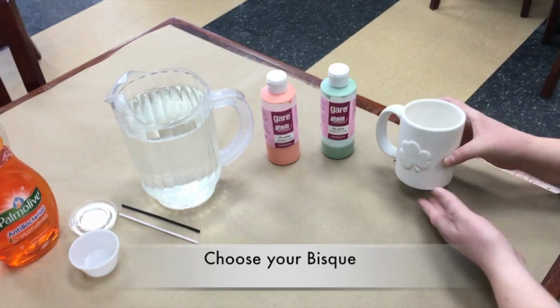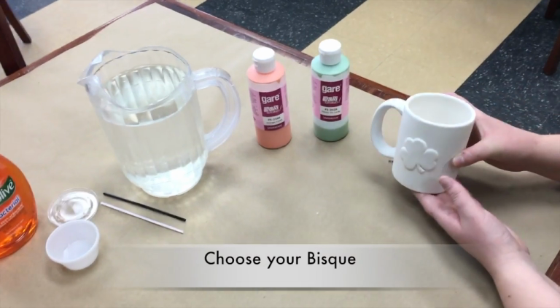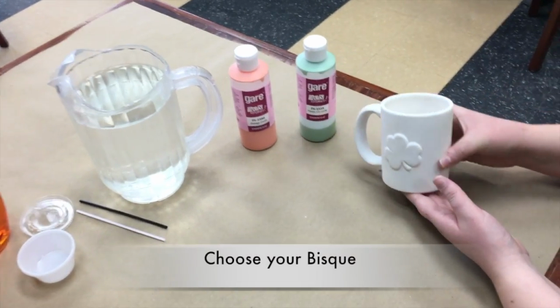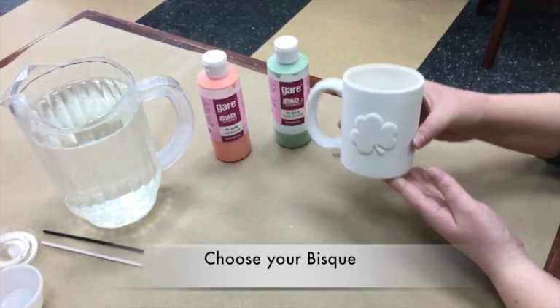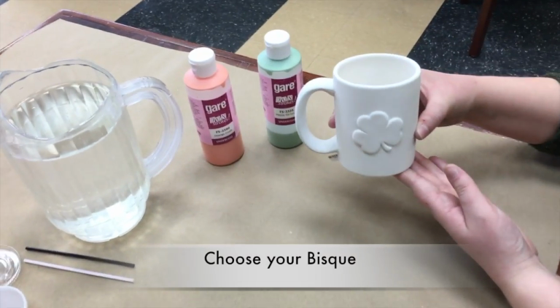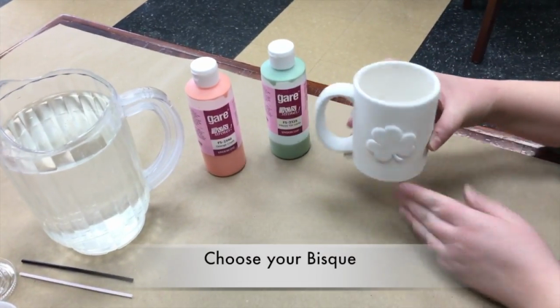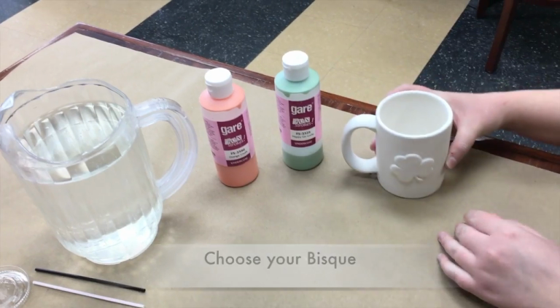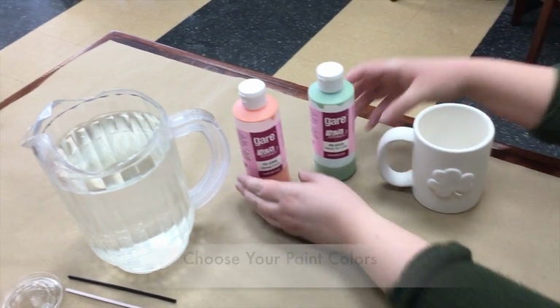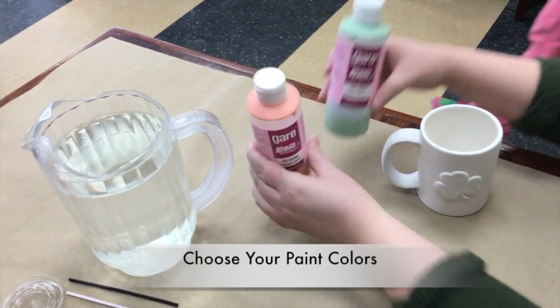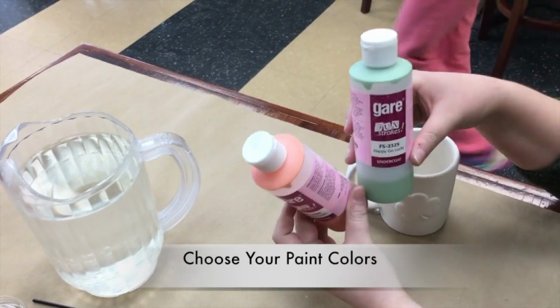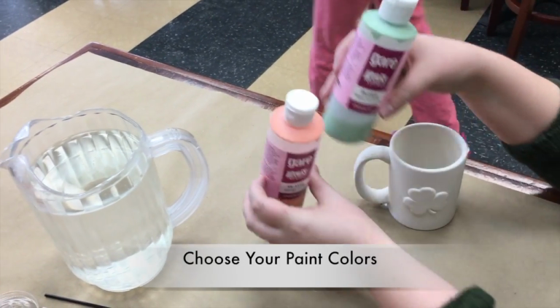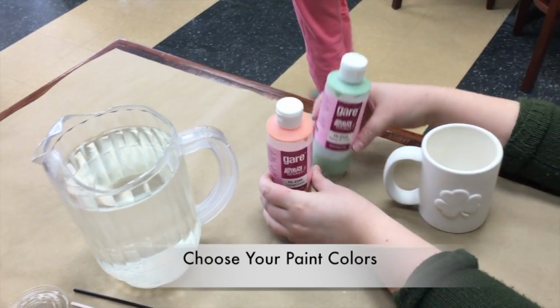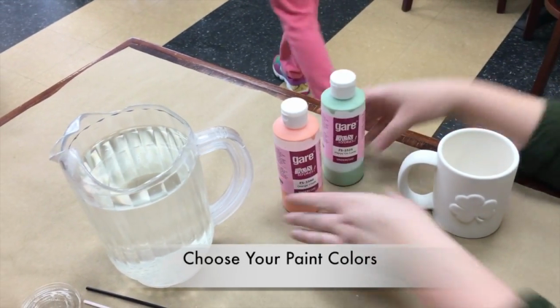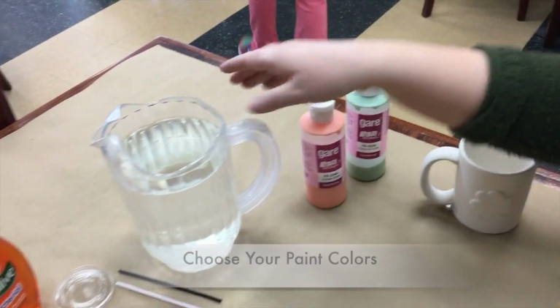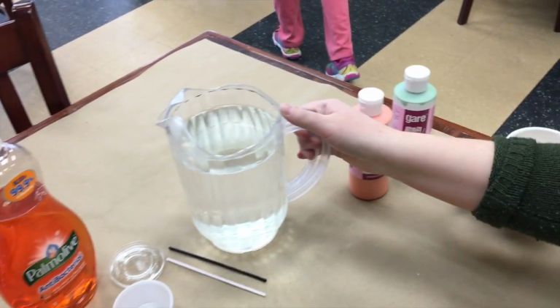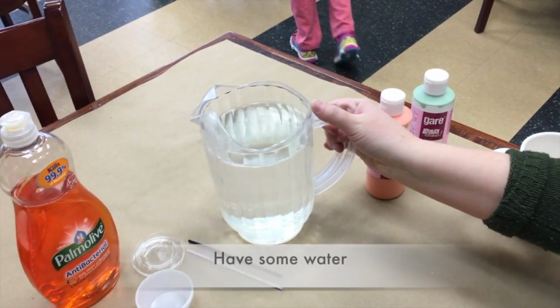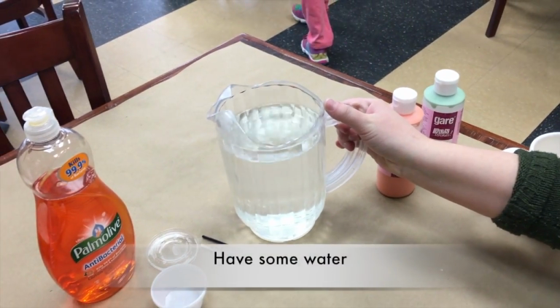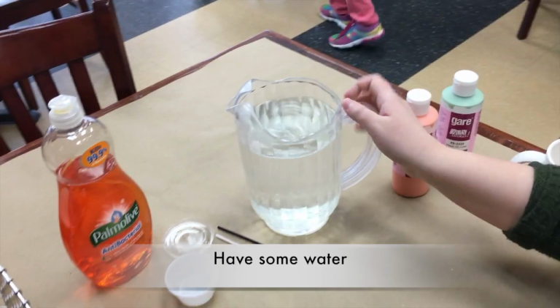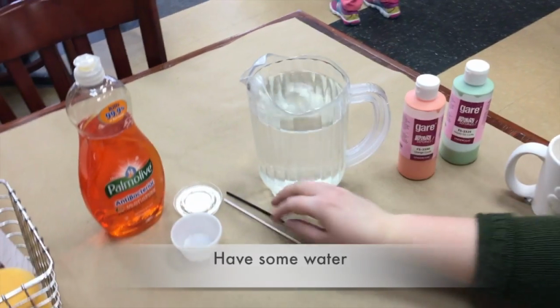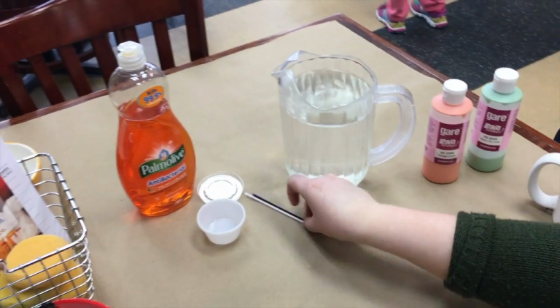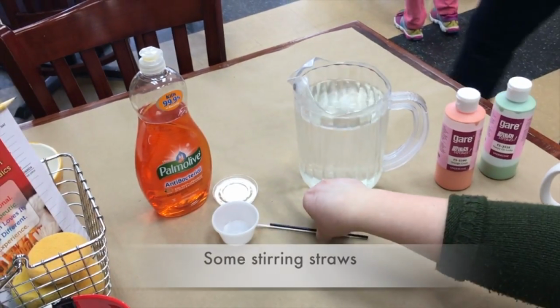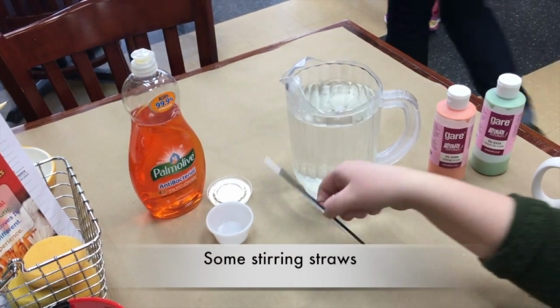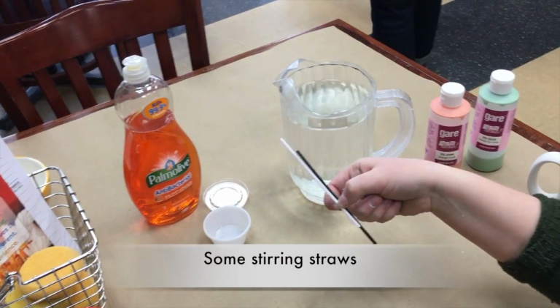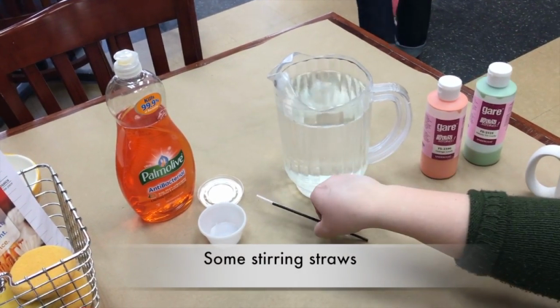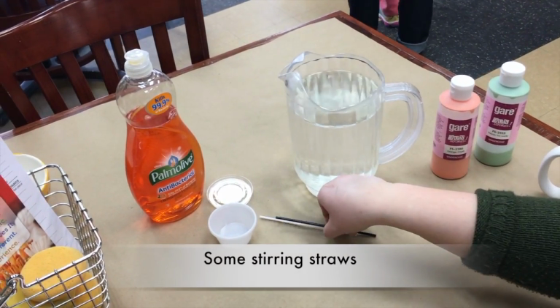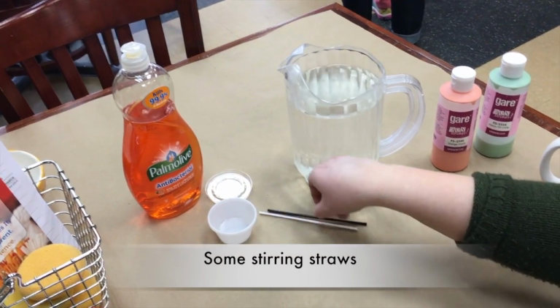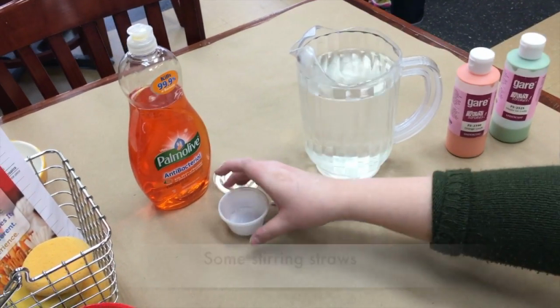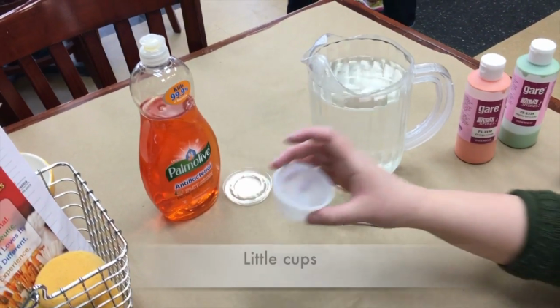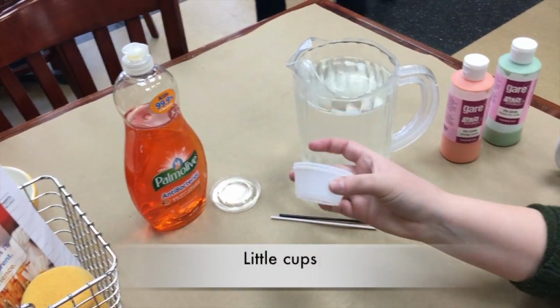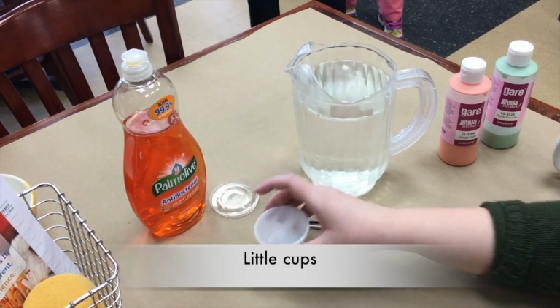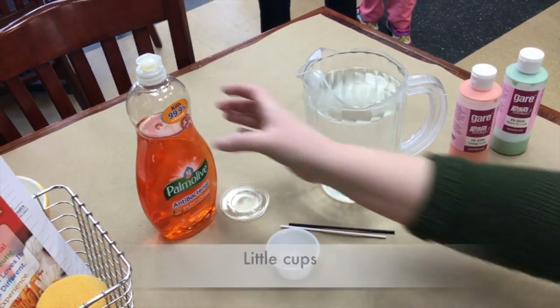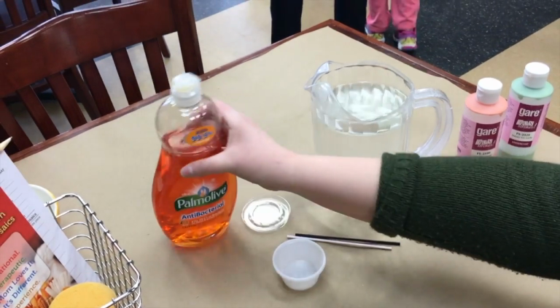For our supplies we'll need our bisque, your paint colors, water, coffee stirs or straws, and little cups and soap.